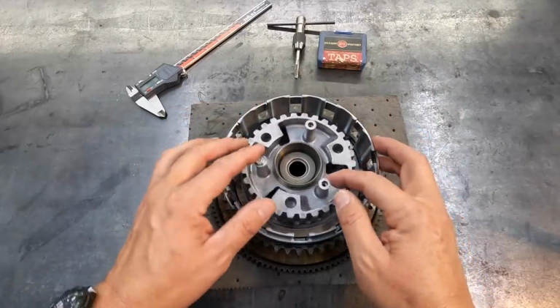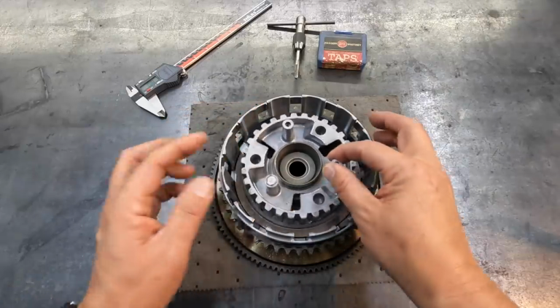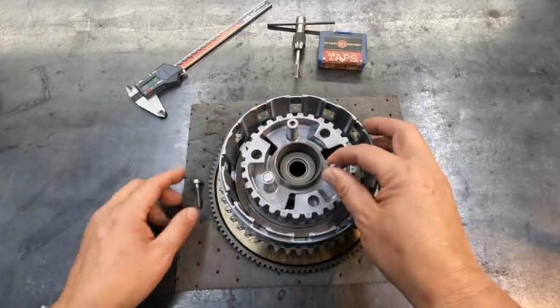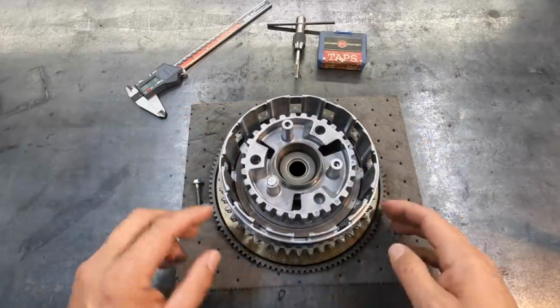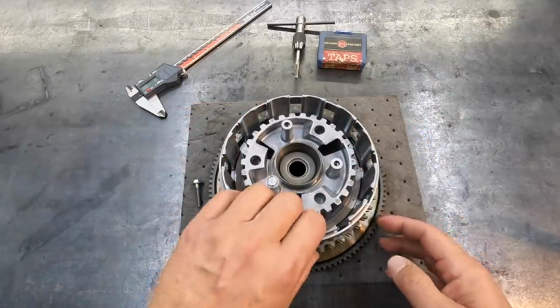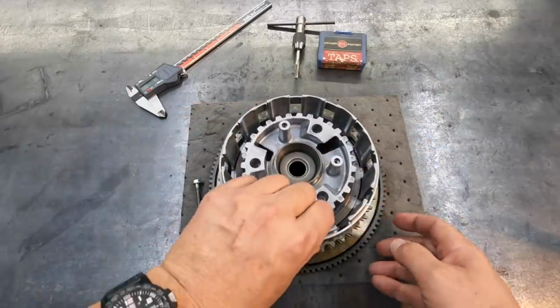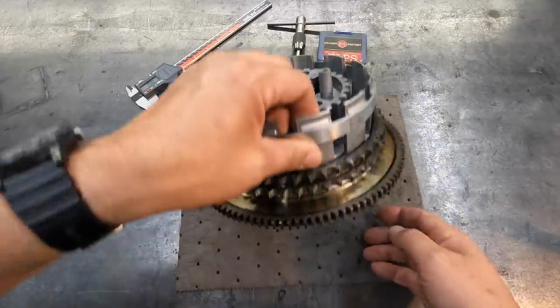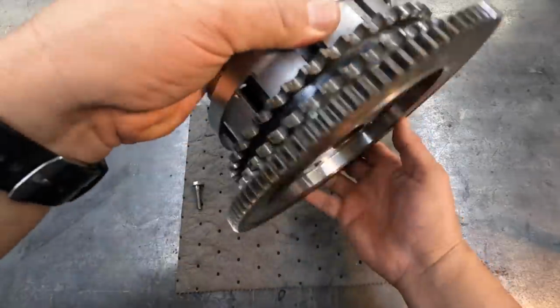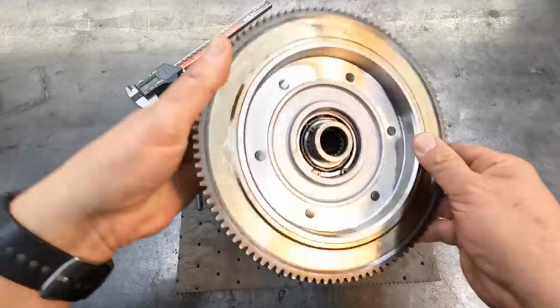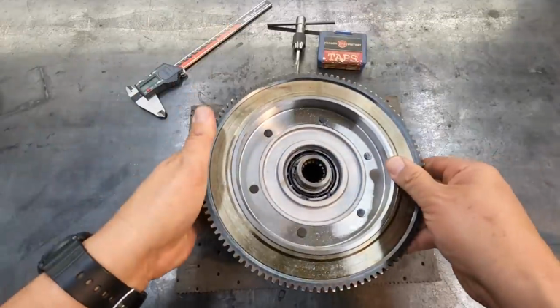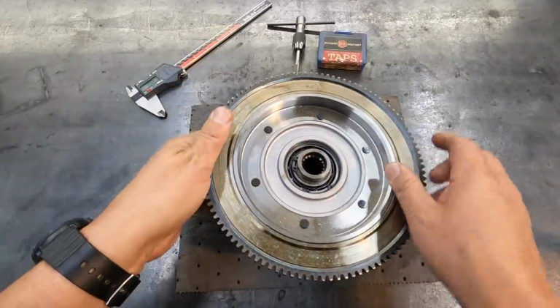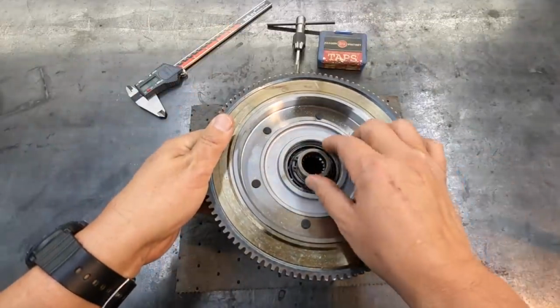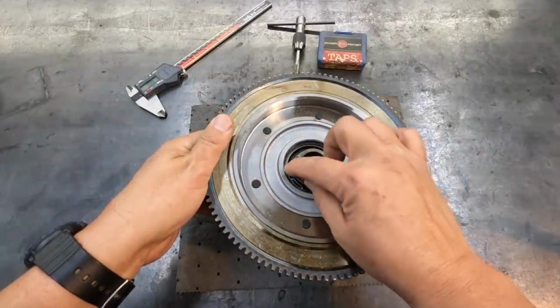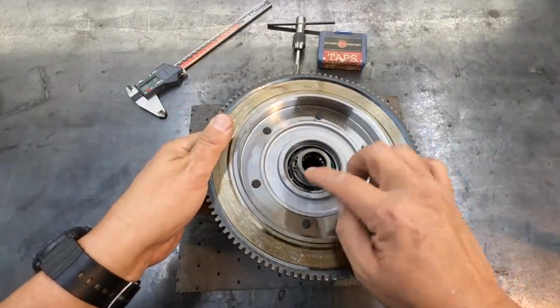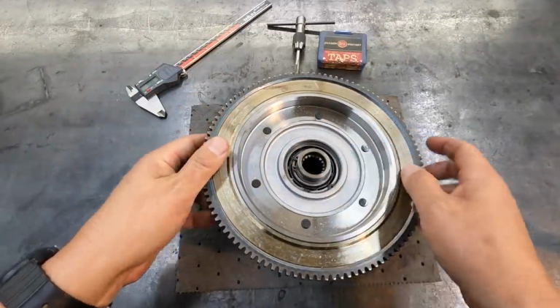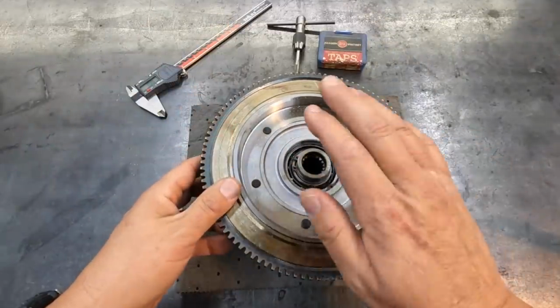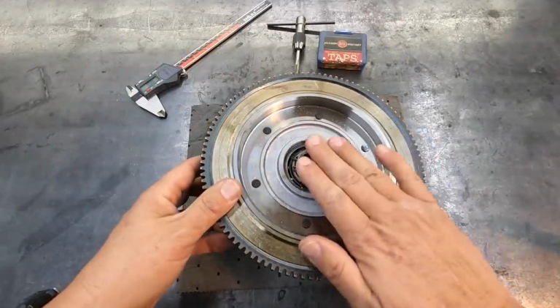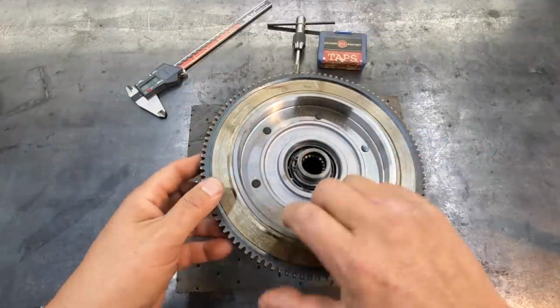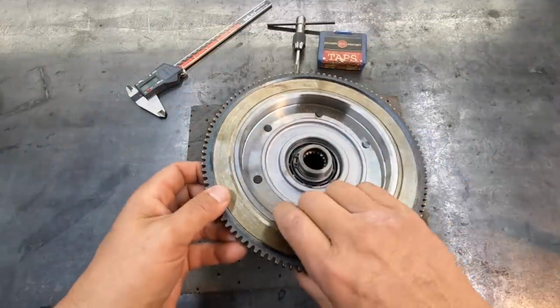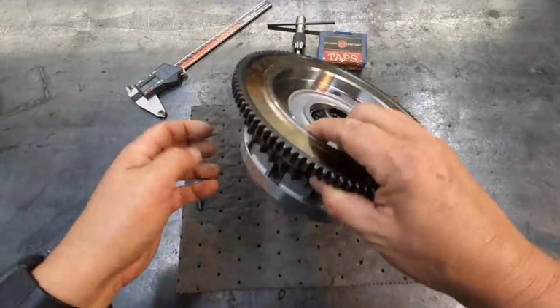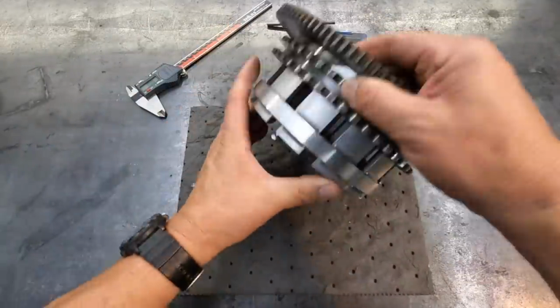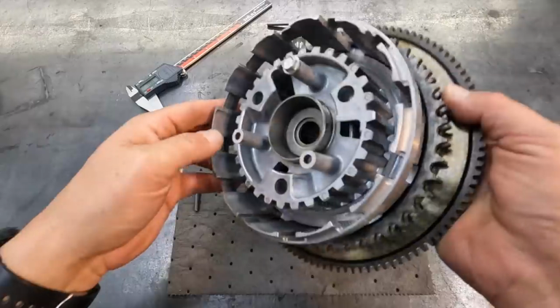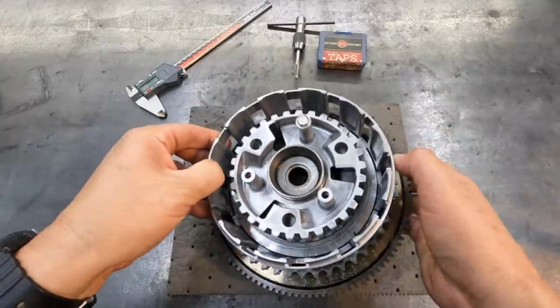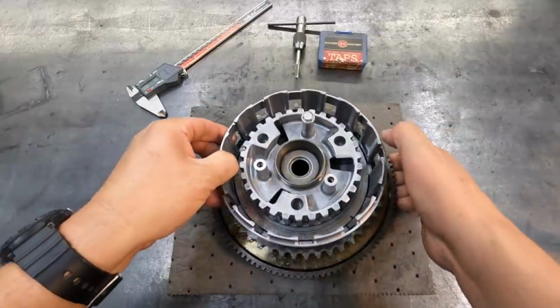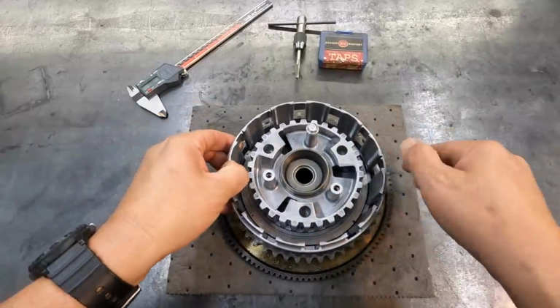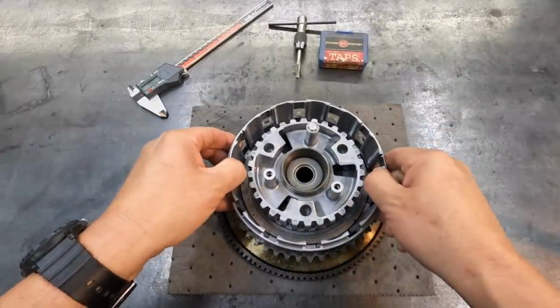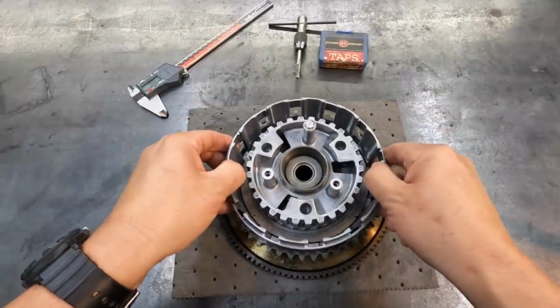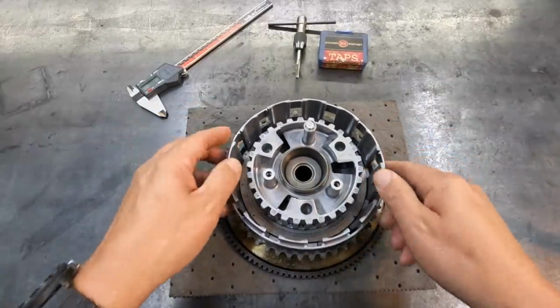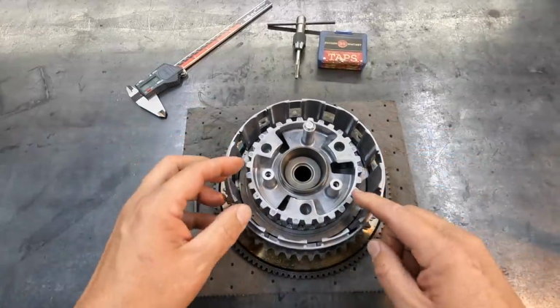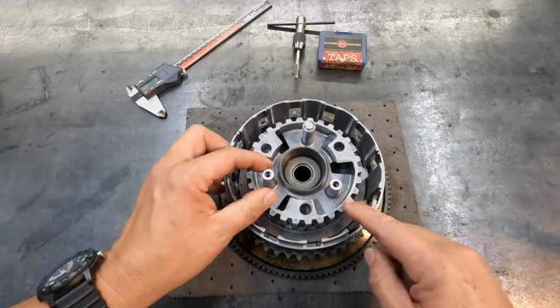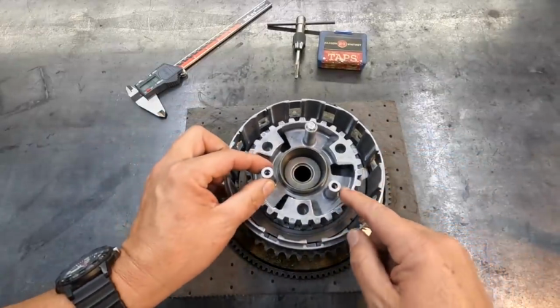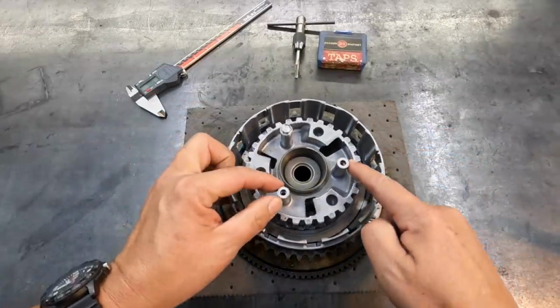So it is still mounted to the sprocket assembly right here. We got the bearing right there and a snap ring. Instead of trying to press this out, I'm hoping that this is going to be a relatively simple job of getting this bolt out of there.